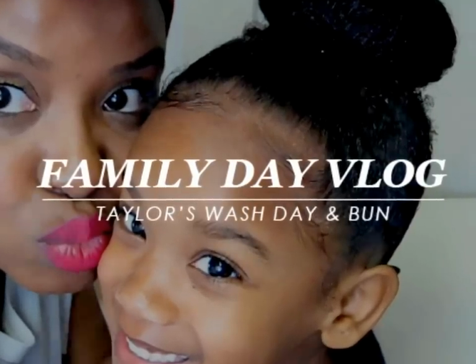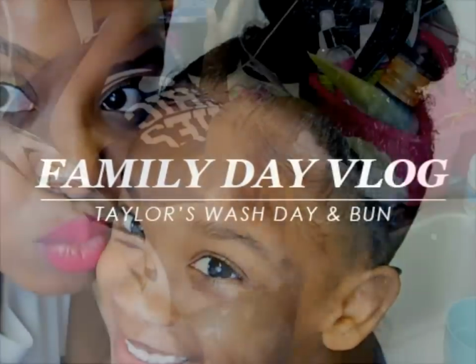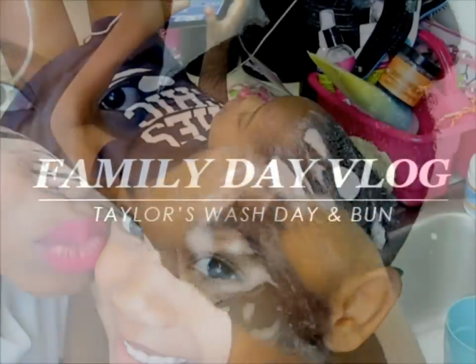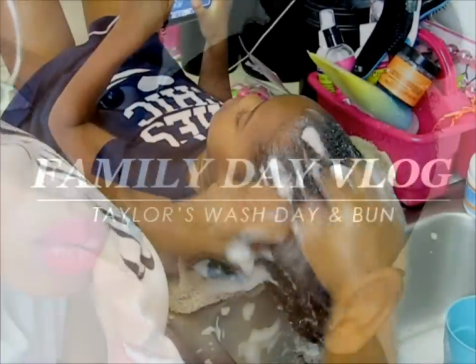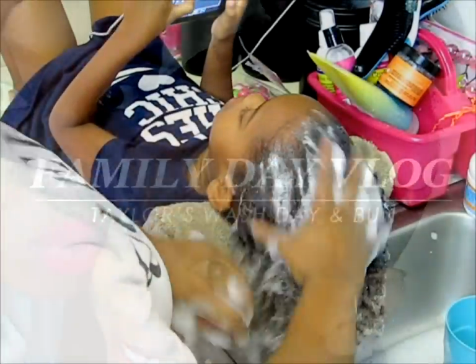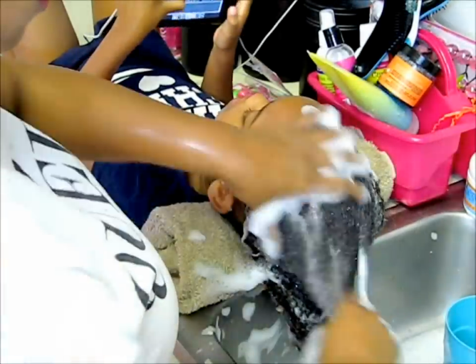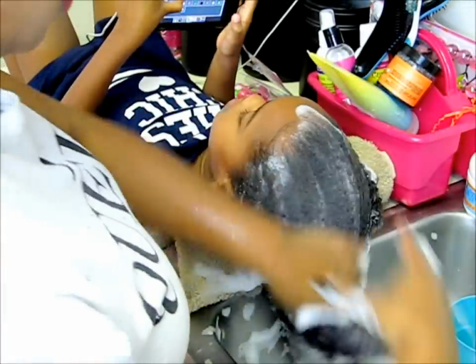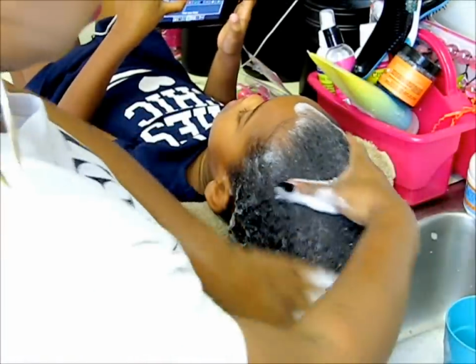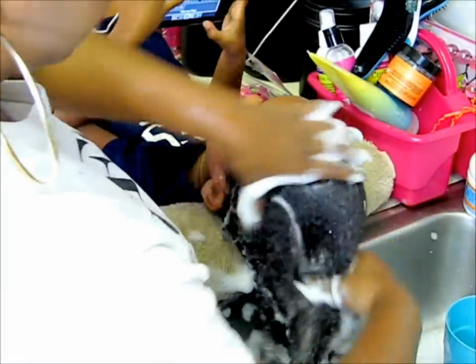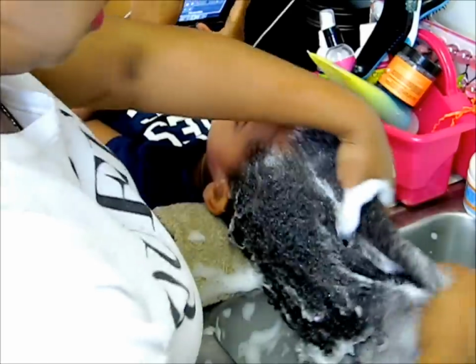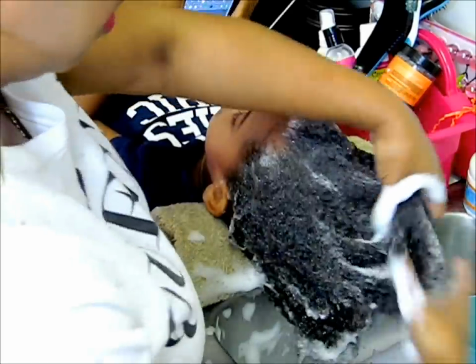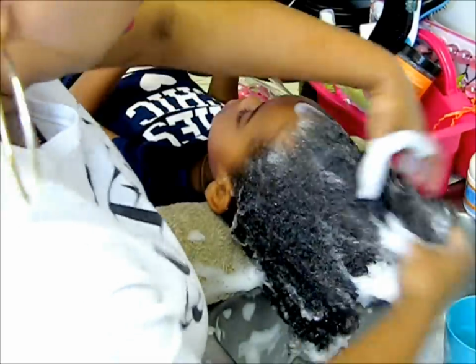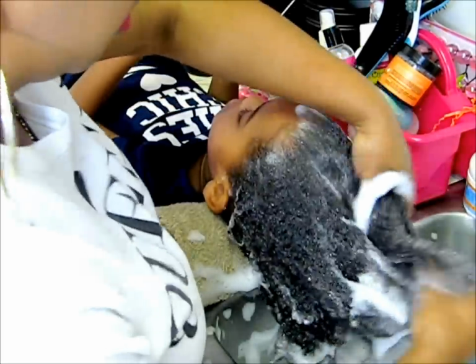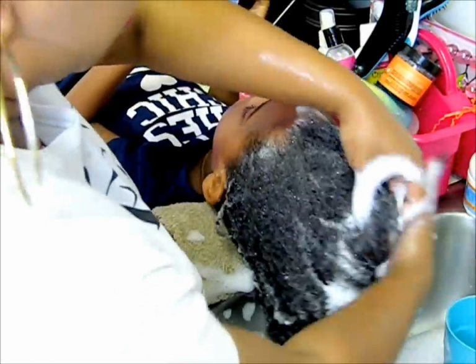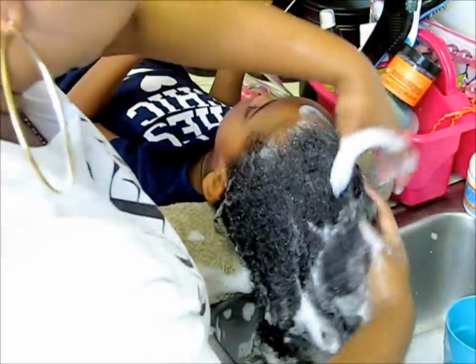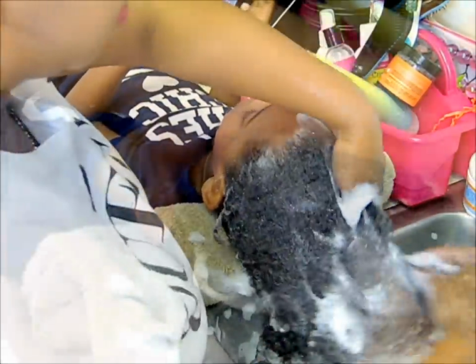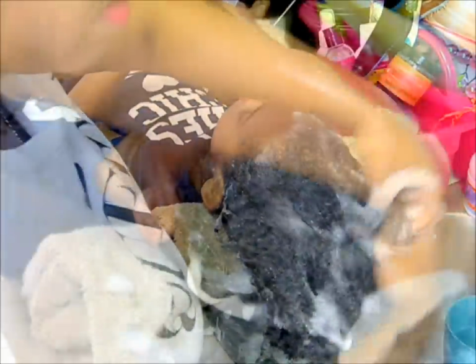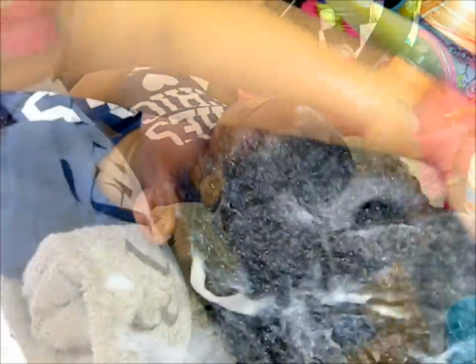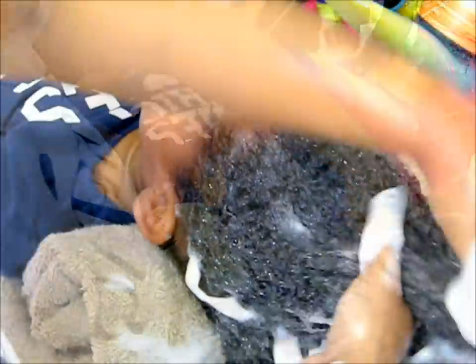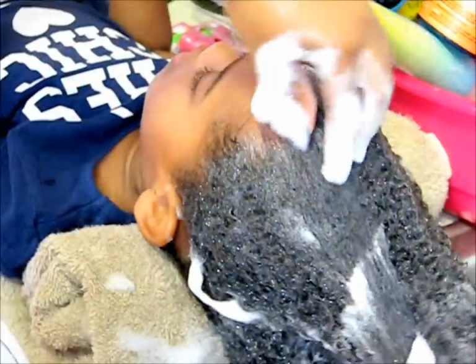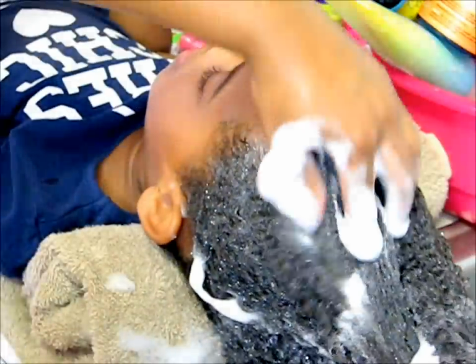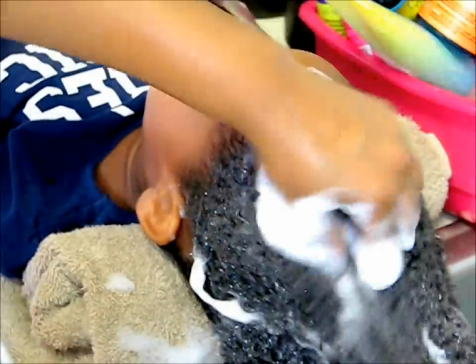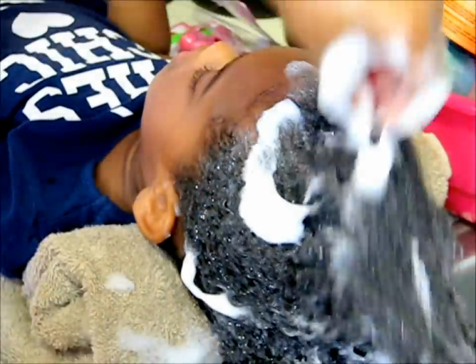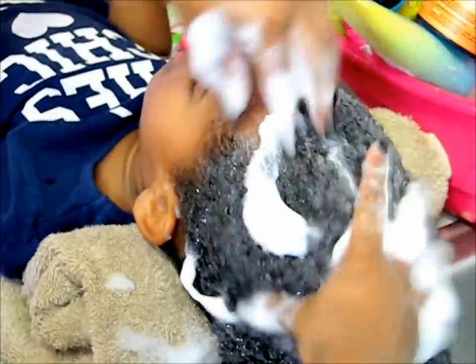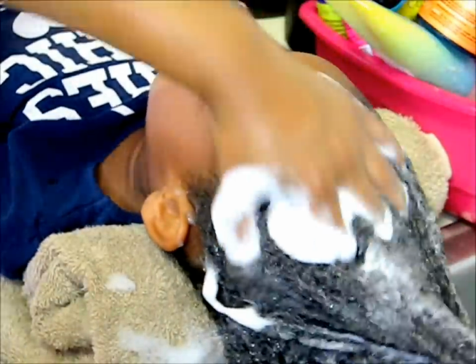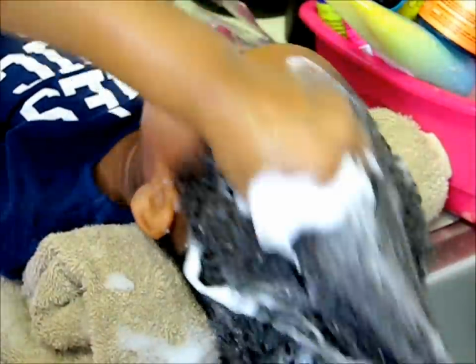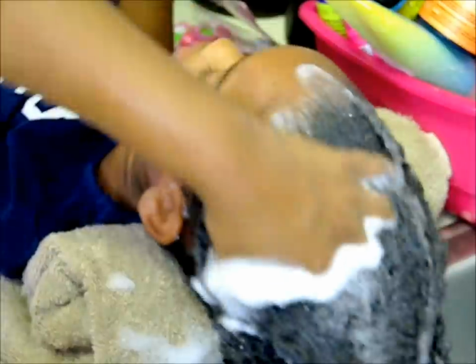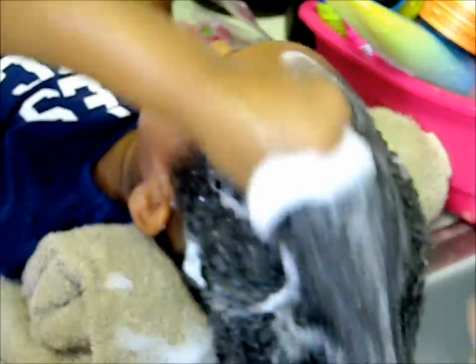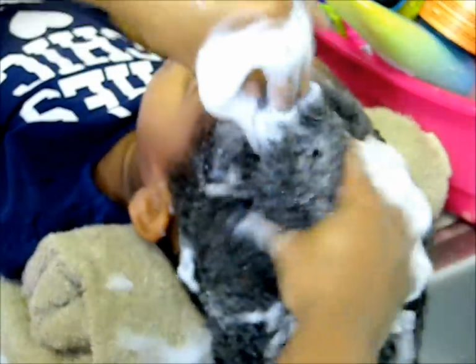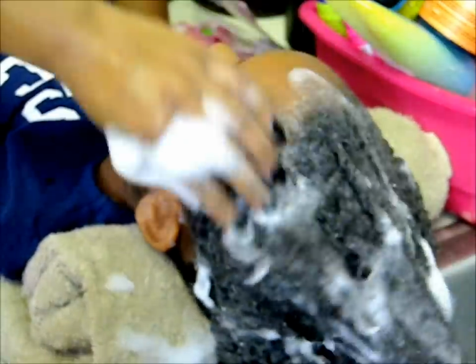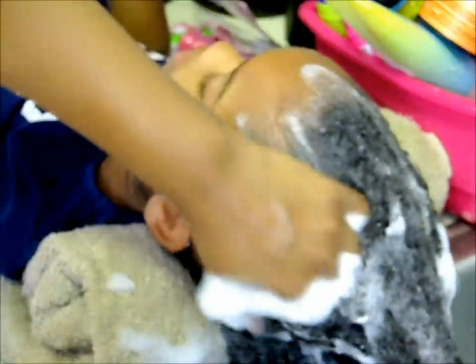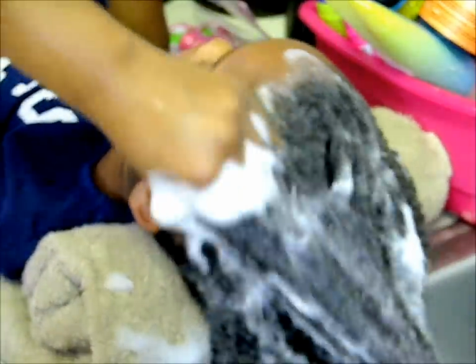Hello Curls, it's Yolanda Renee and Taylor J. Beck, and today we are going to be doing a vlog doing Taylor's wash day.